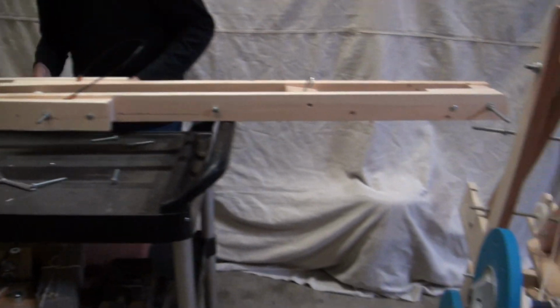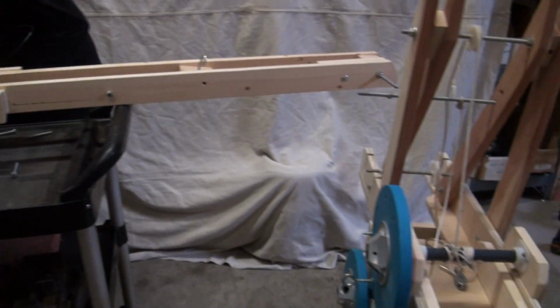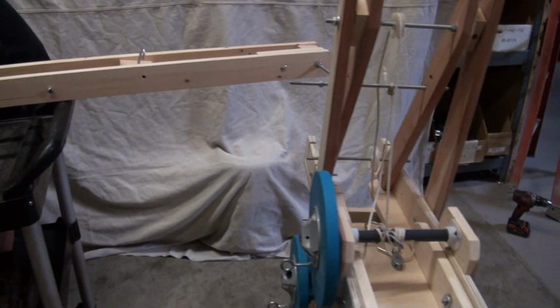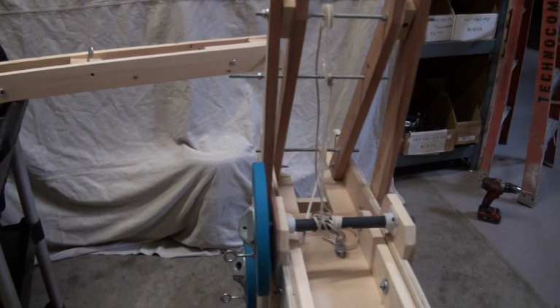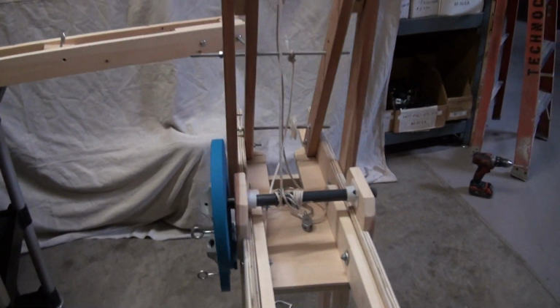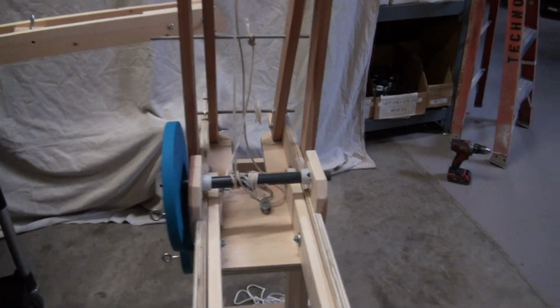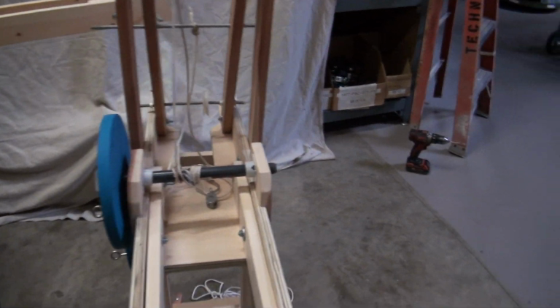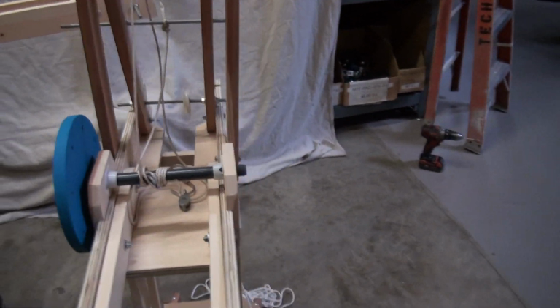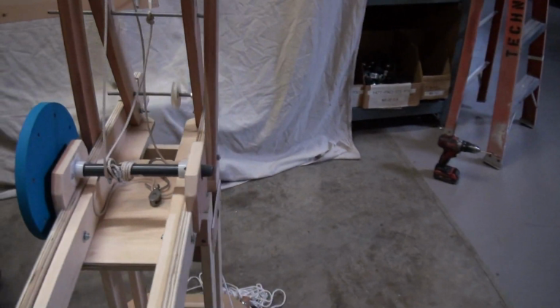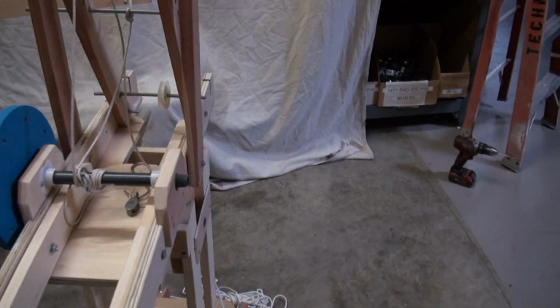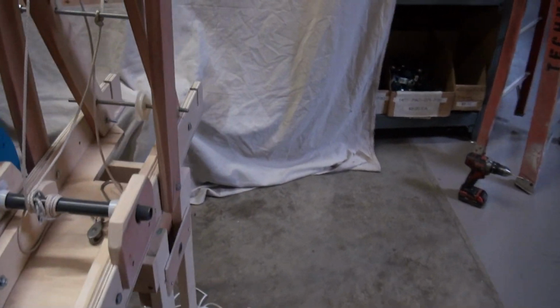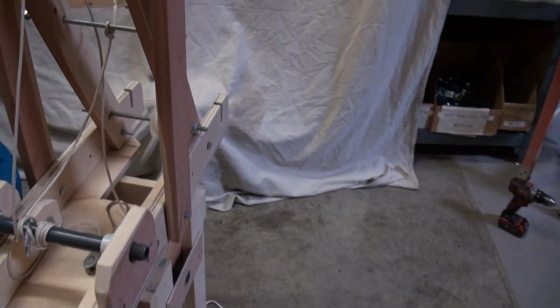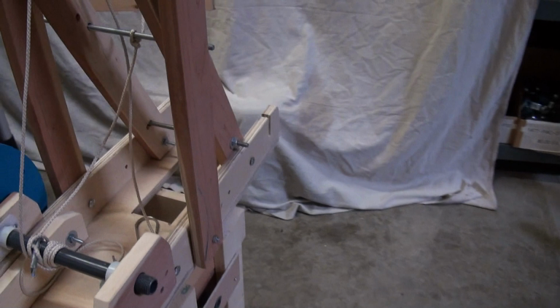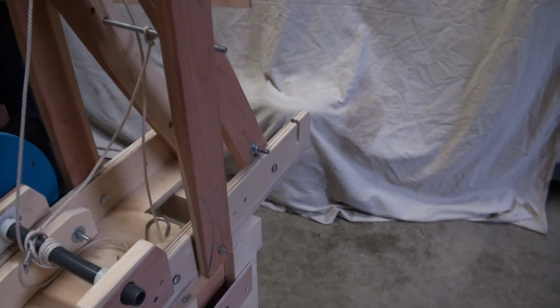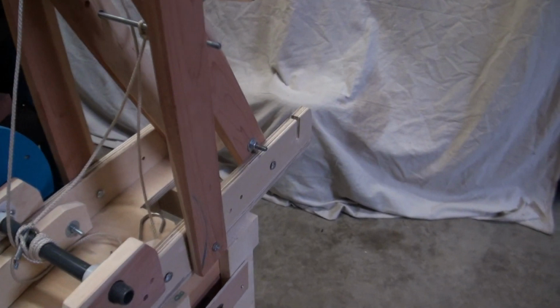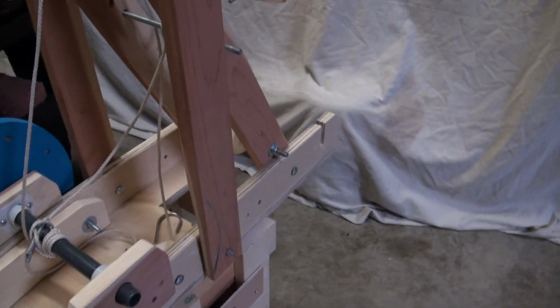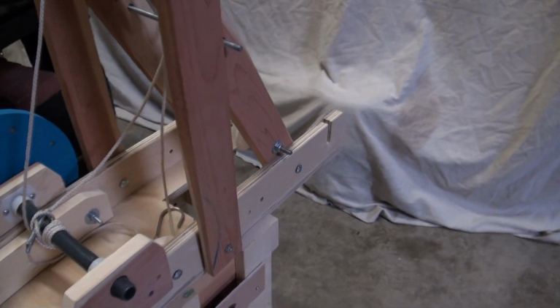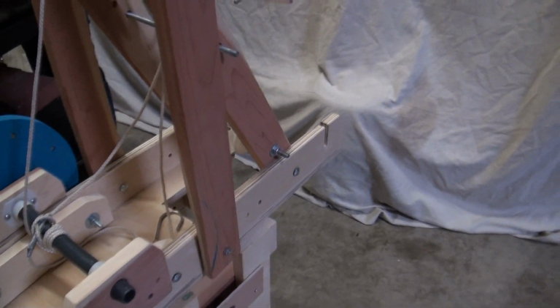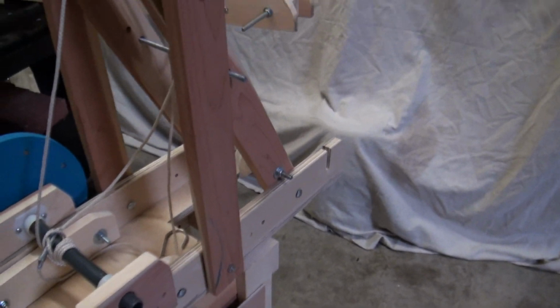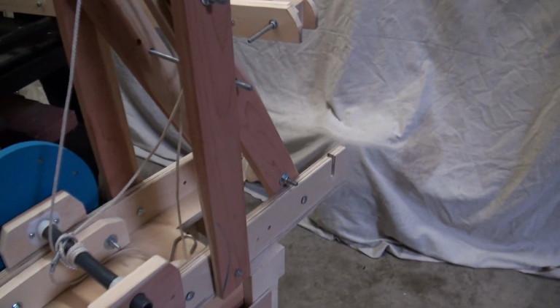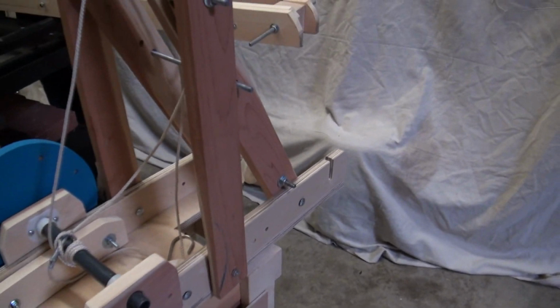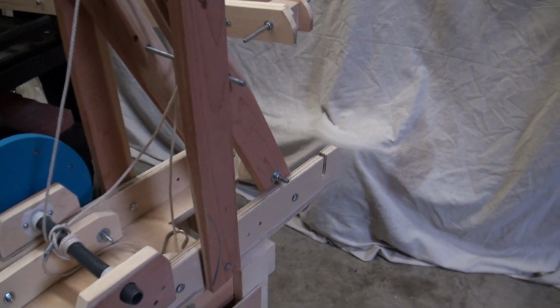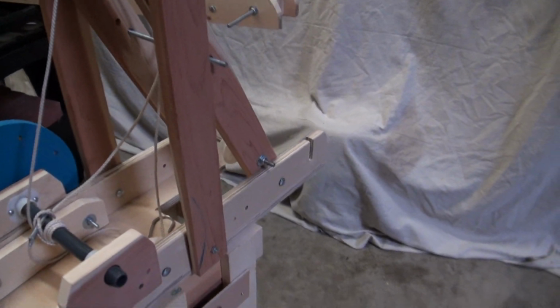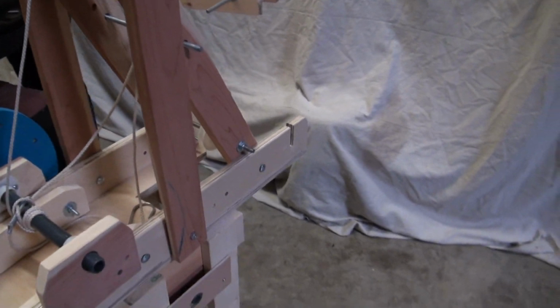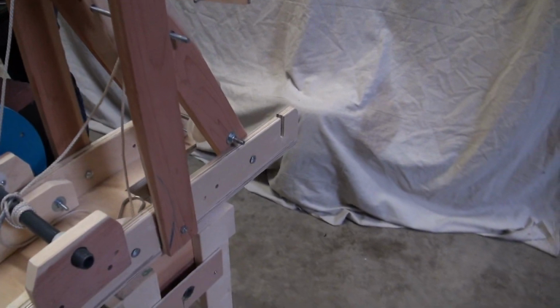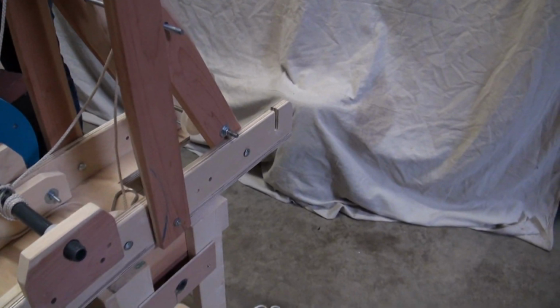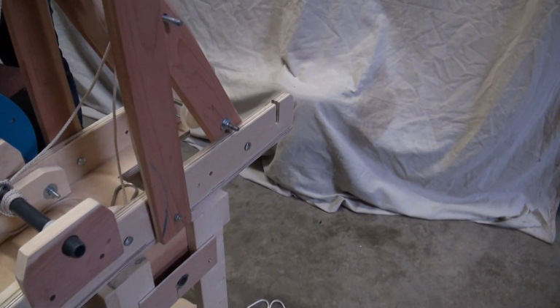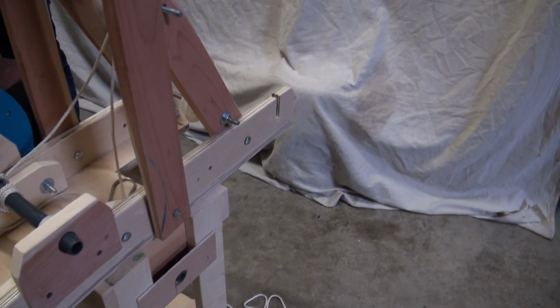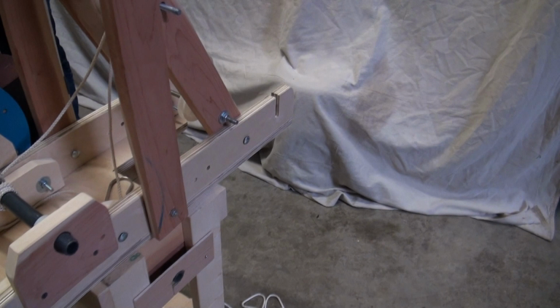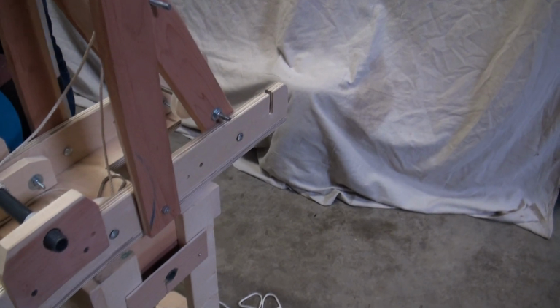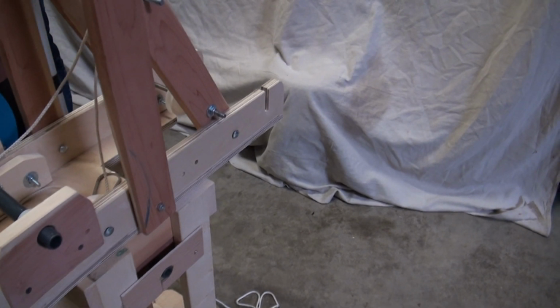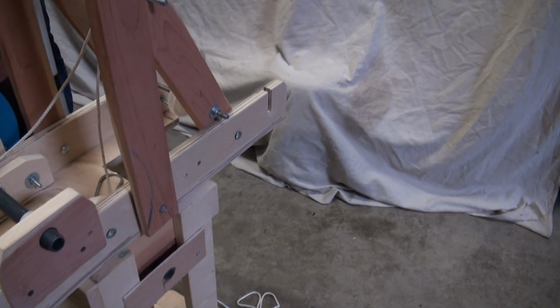And then we're going to attach the extended jib, which is now 66 inches long. Attach it to the machinery deck there.